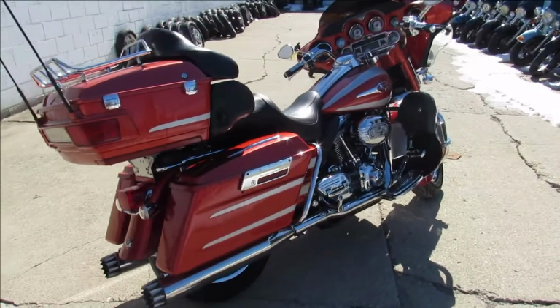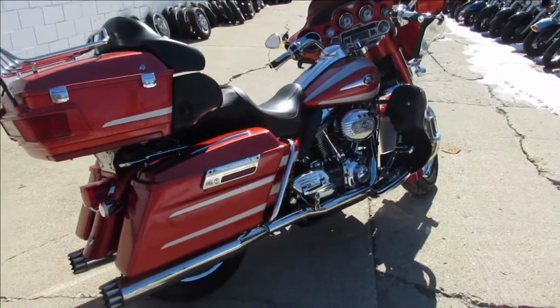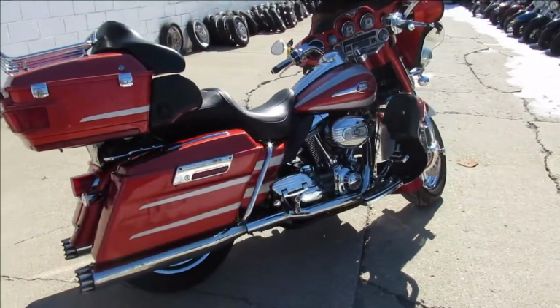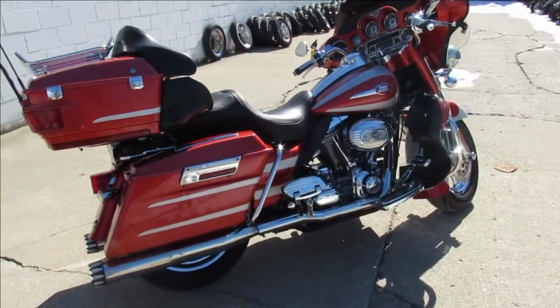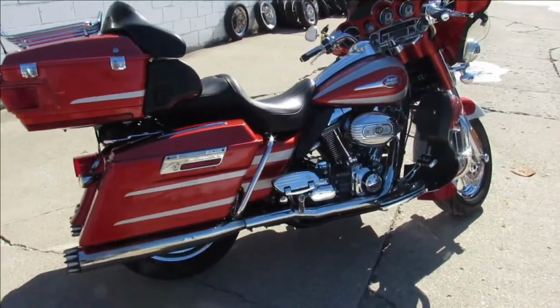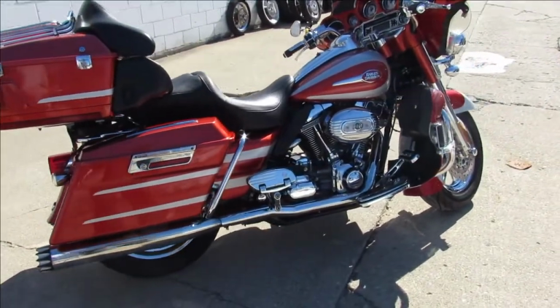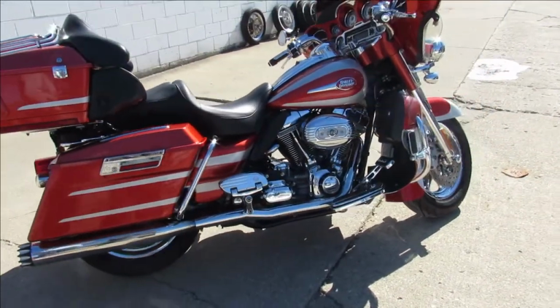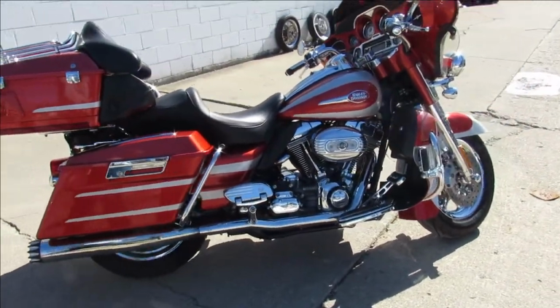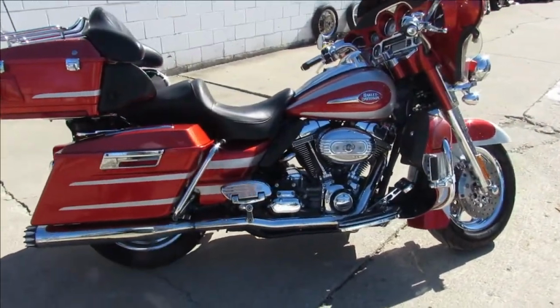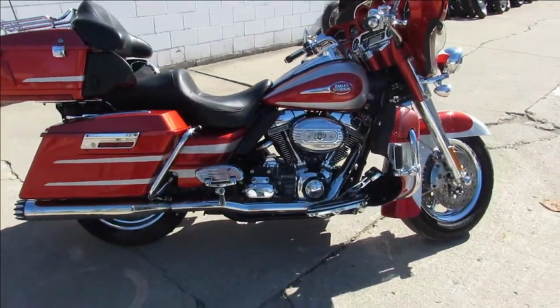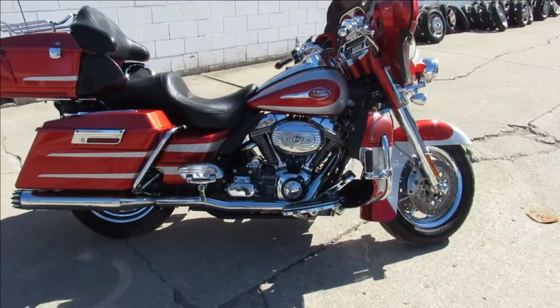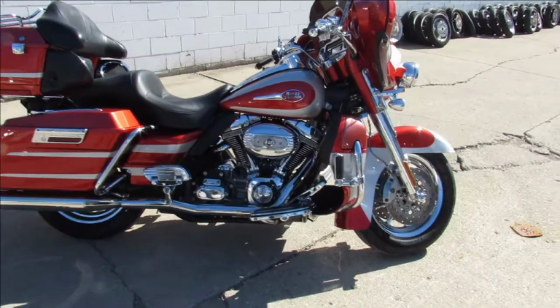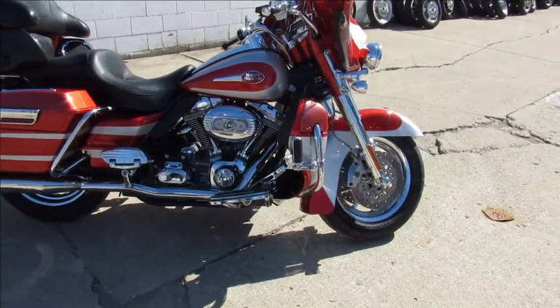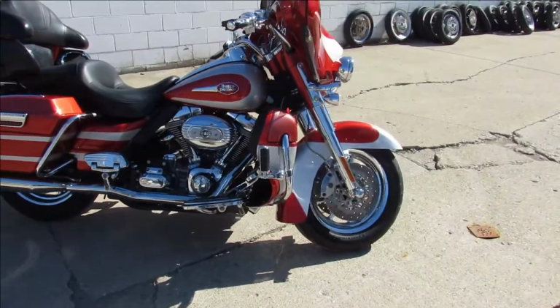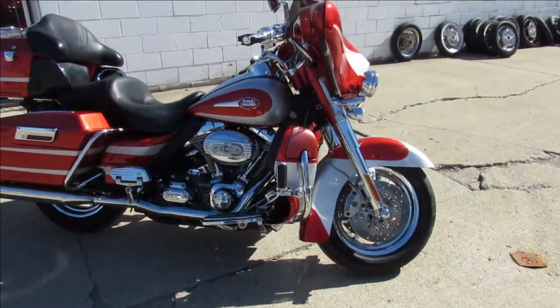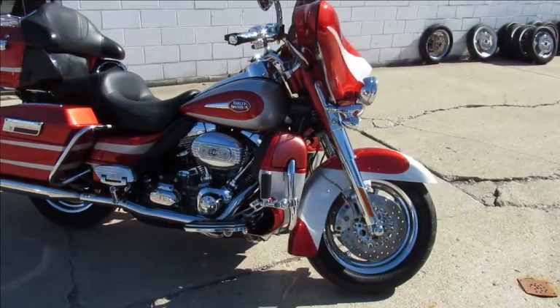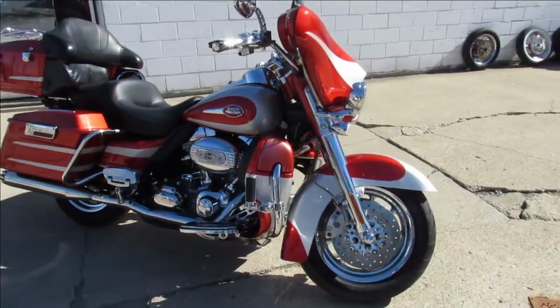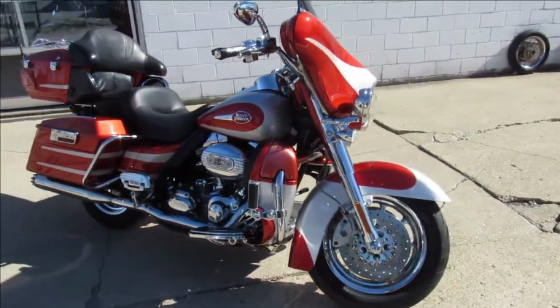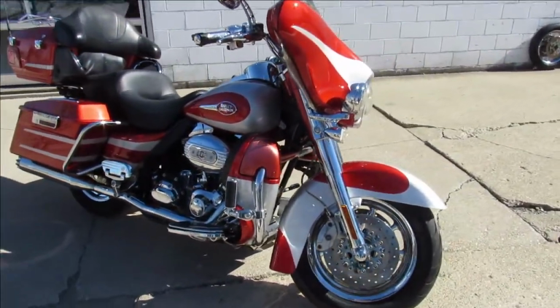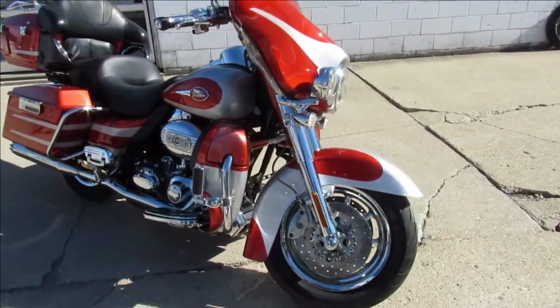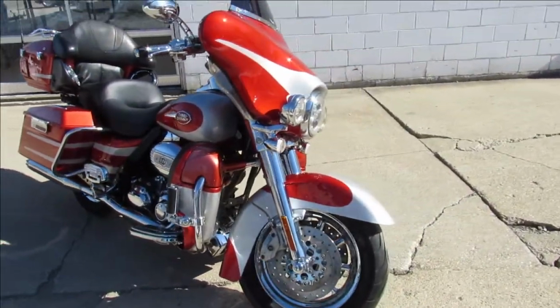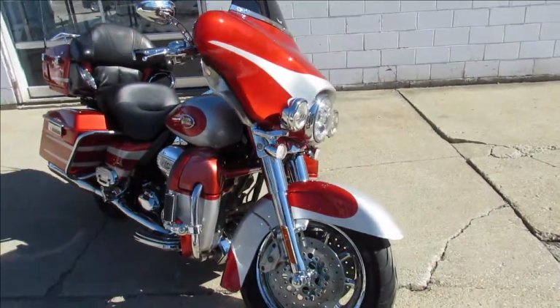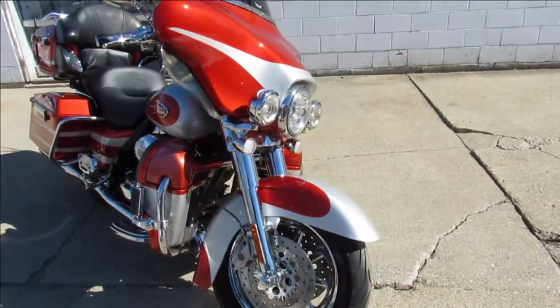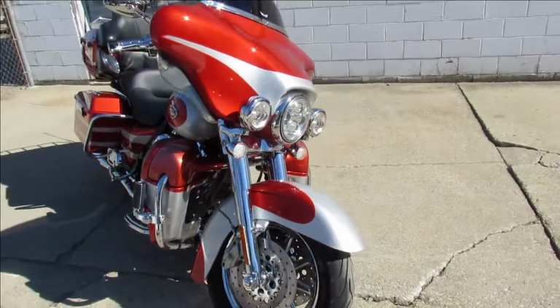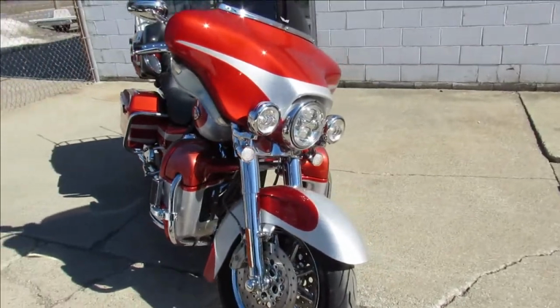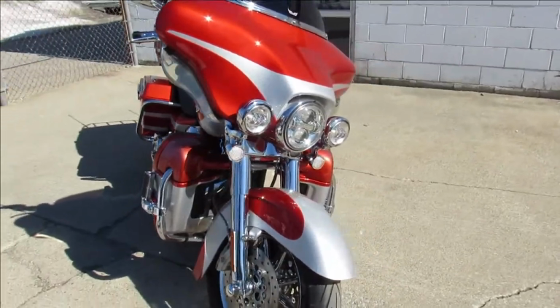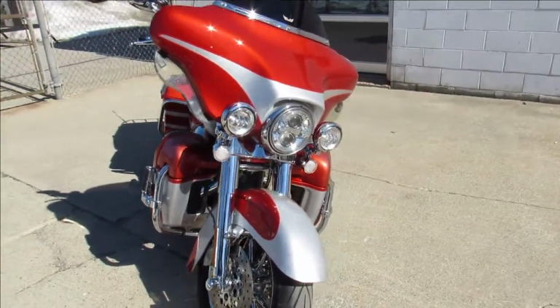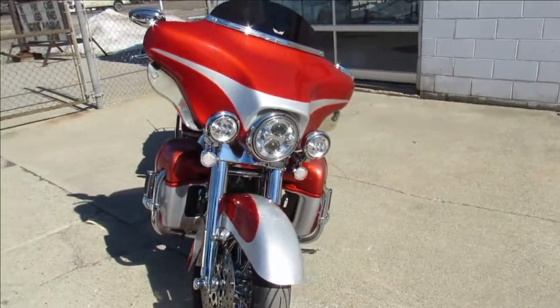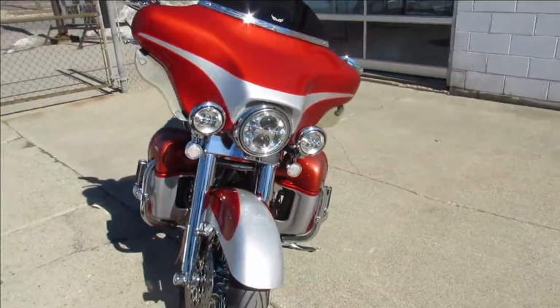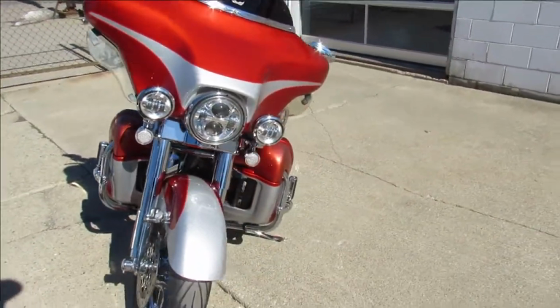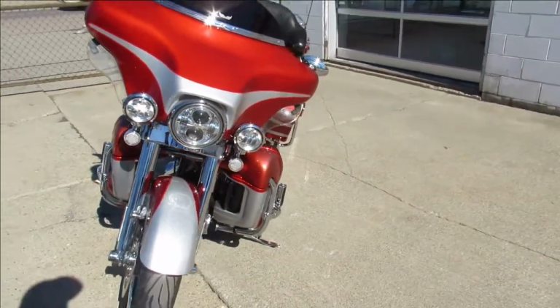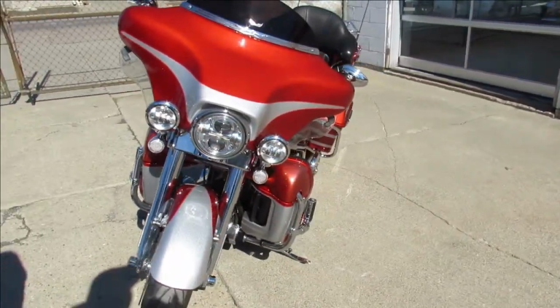This thing is loaded all over the place, as you guys can see in the video. It's got chrome wheels, chrome switch housings, chrome levers — everything that he could put on it. Axle caps, chrome front end, Daymaker headlight — one good-looking bike.